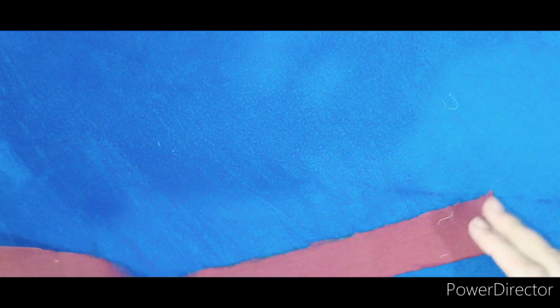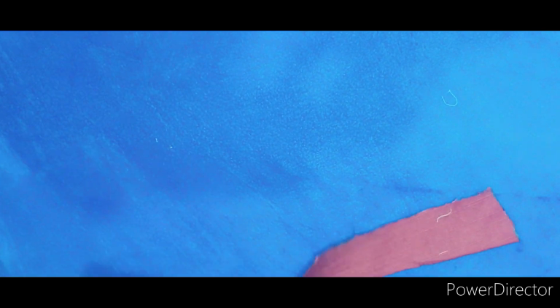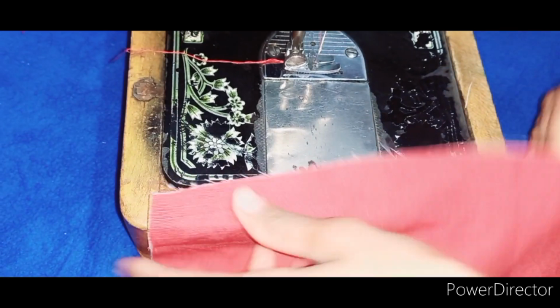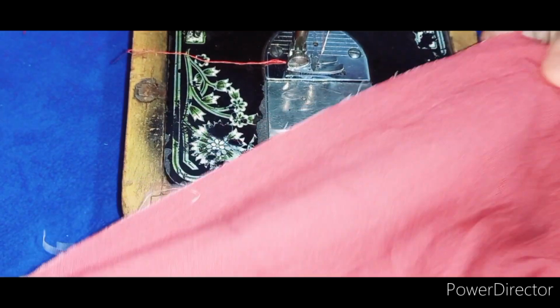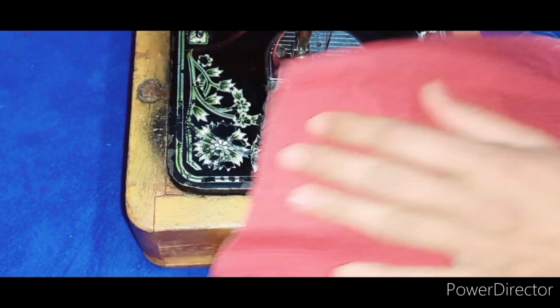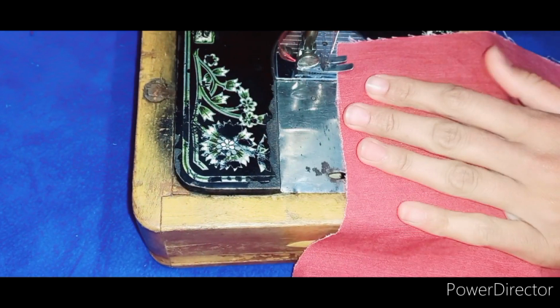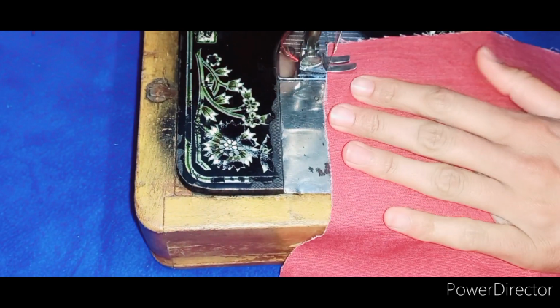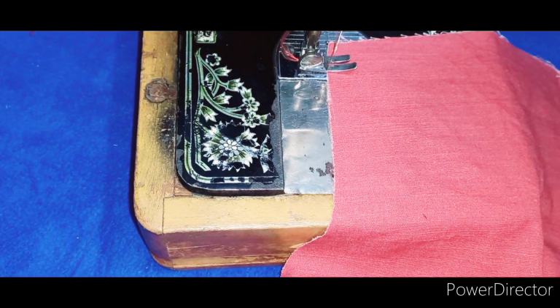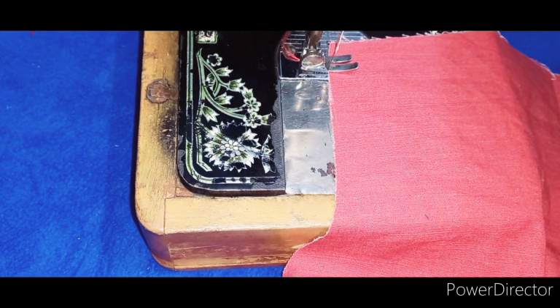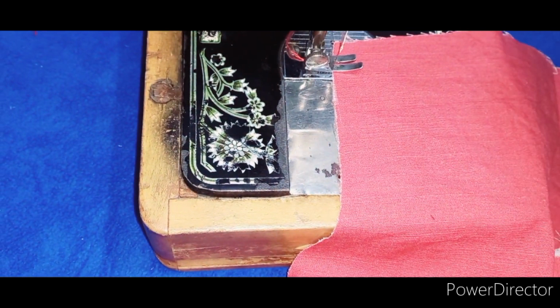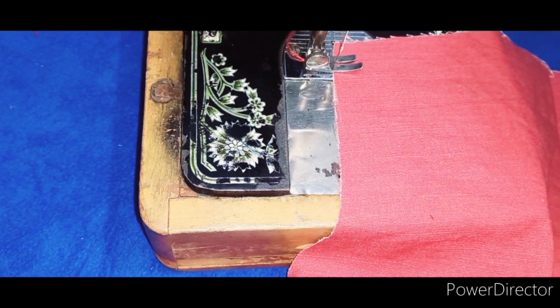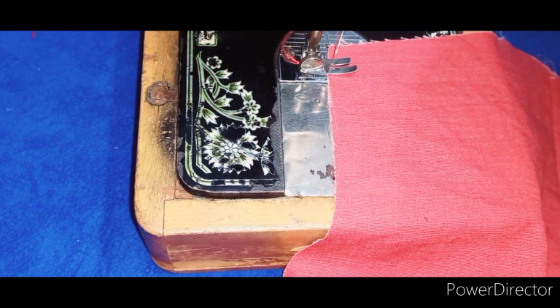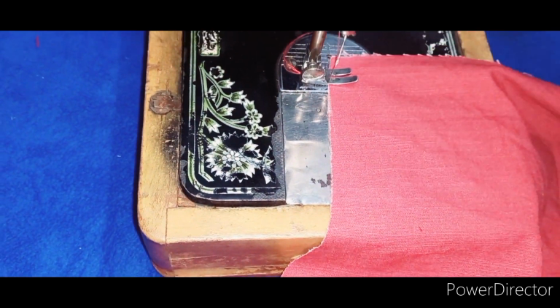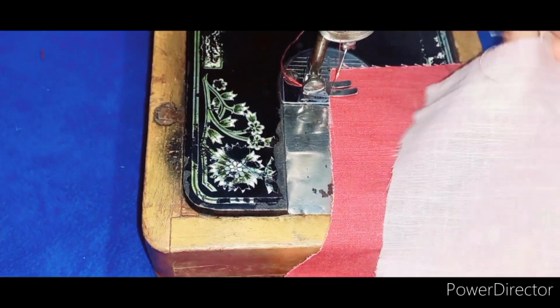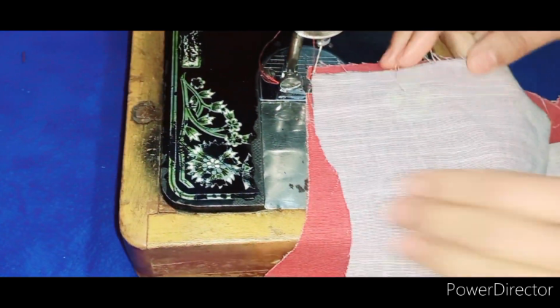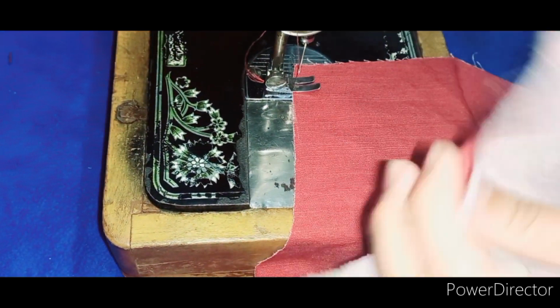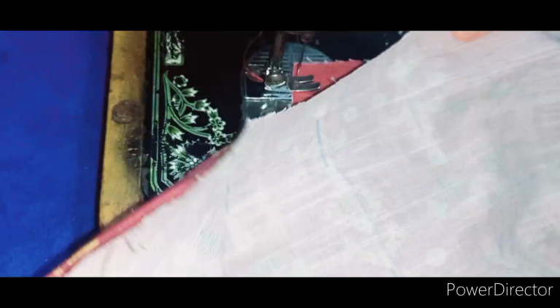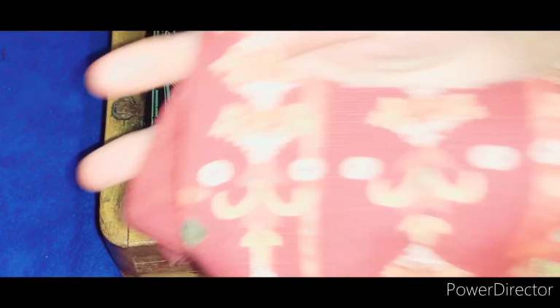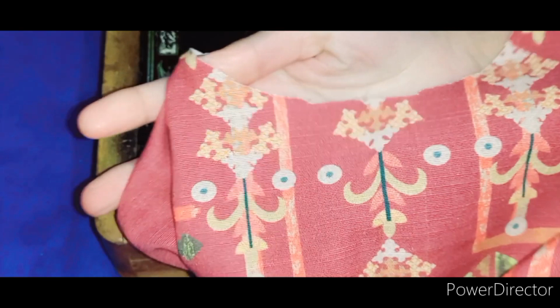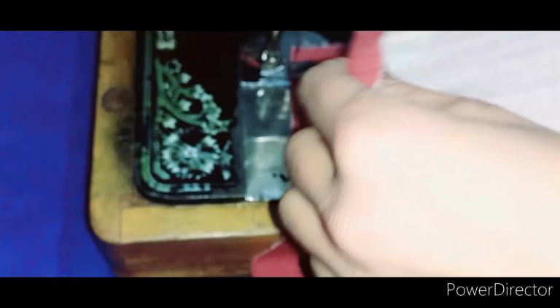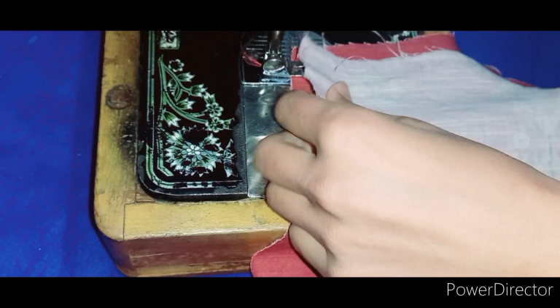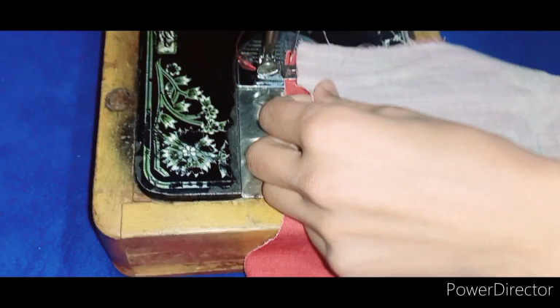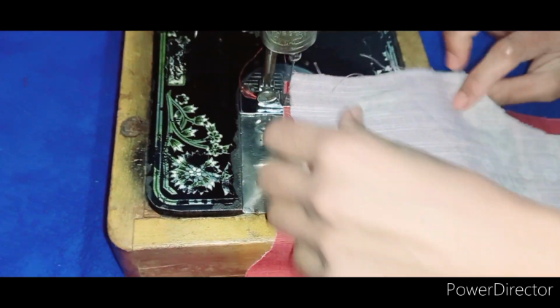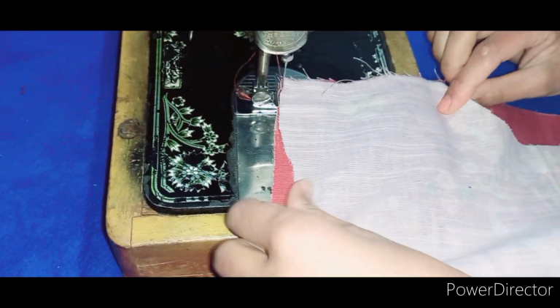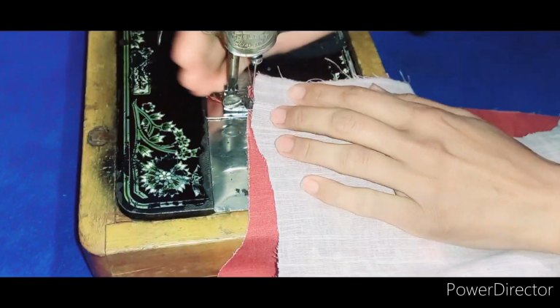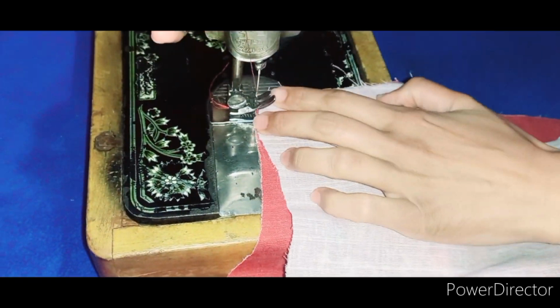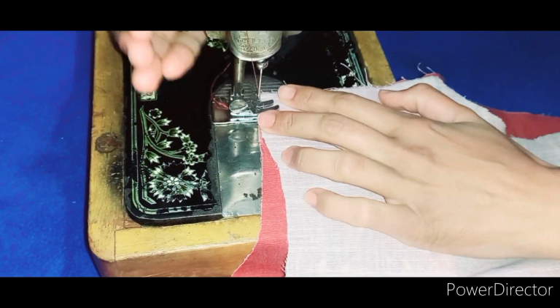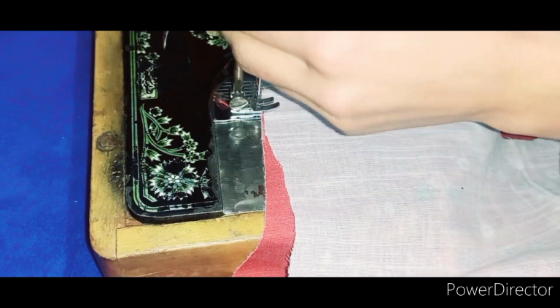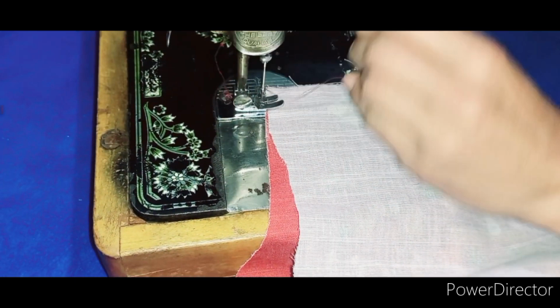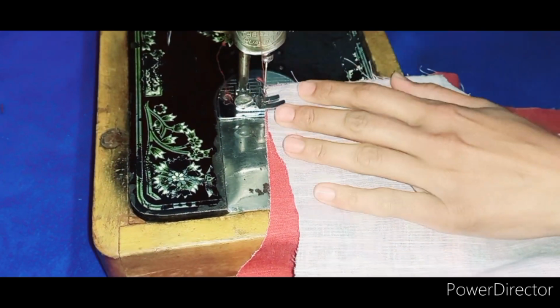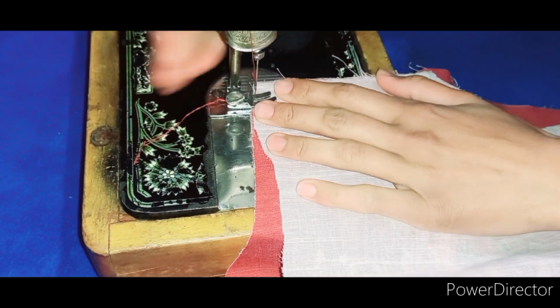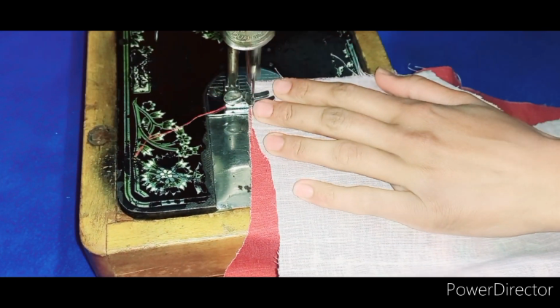Now simply go to our shirt's back side and put a slice in by hand. First of all, we will make the other cutting.